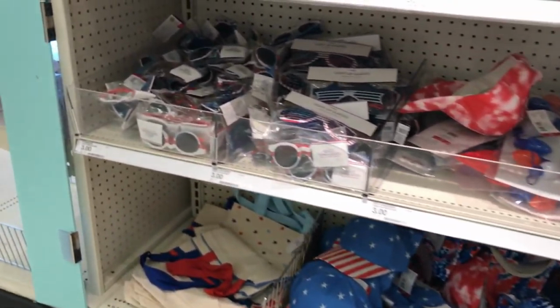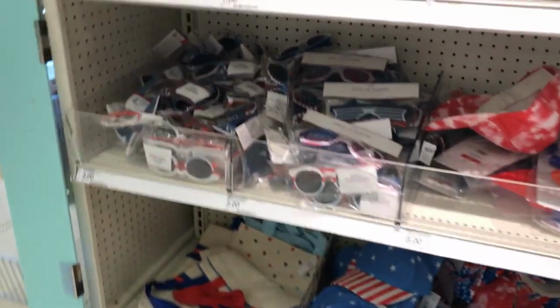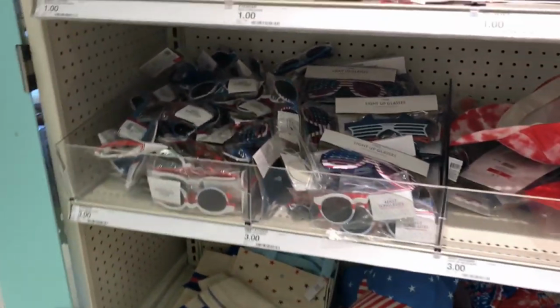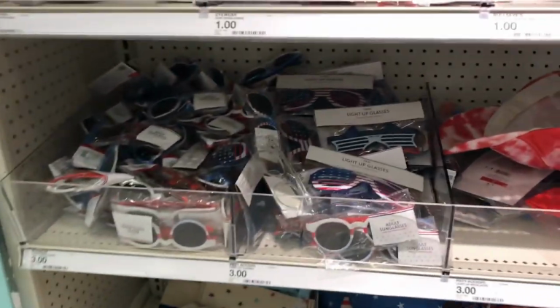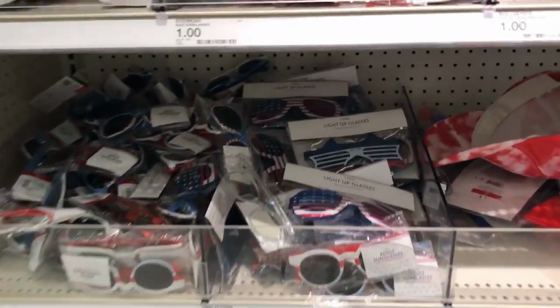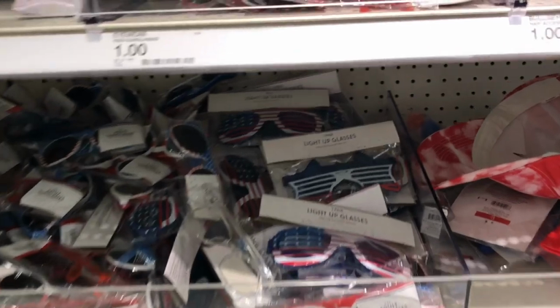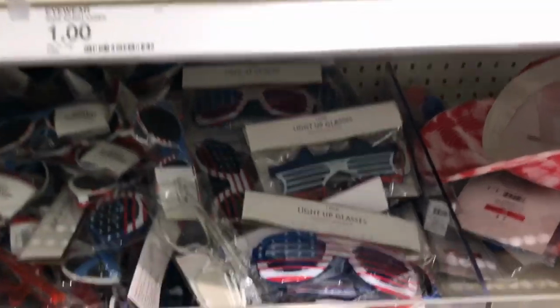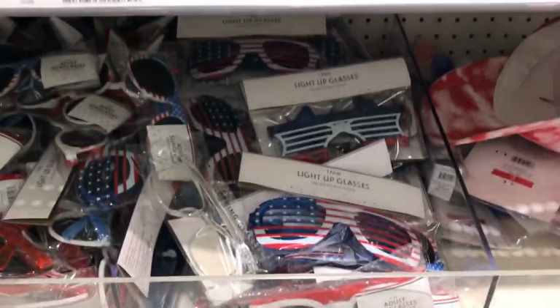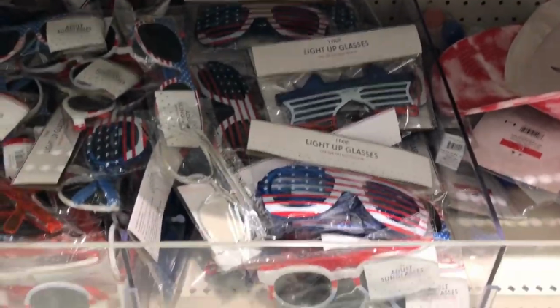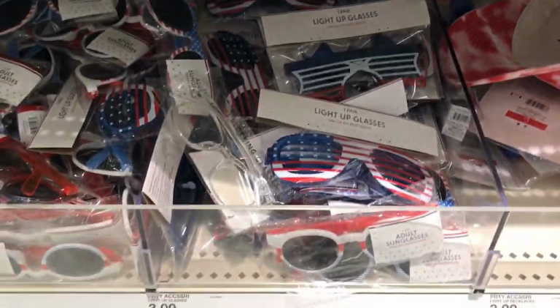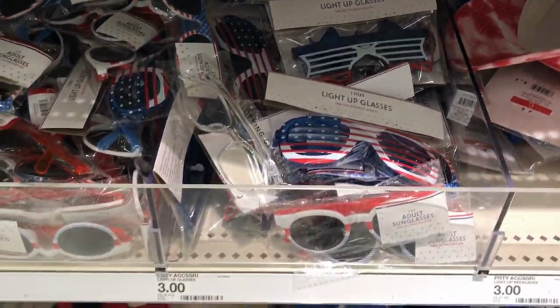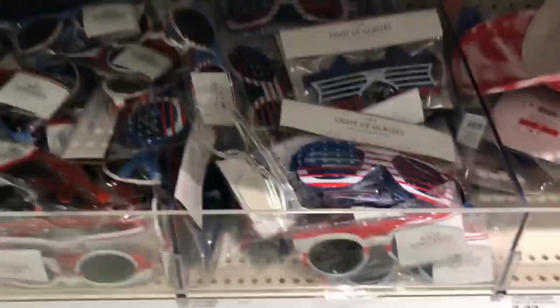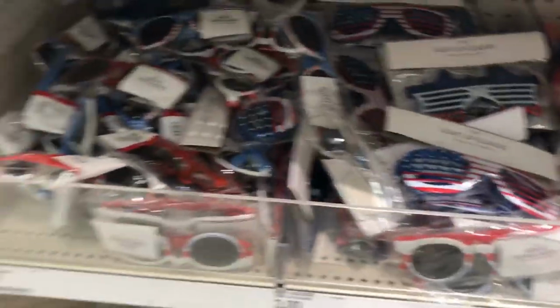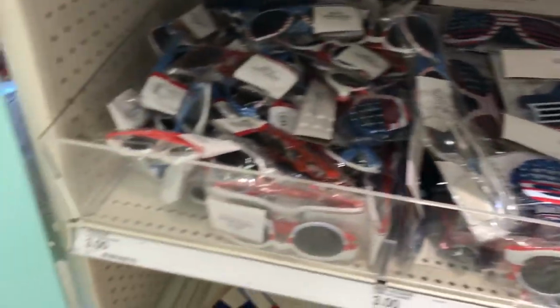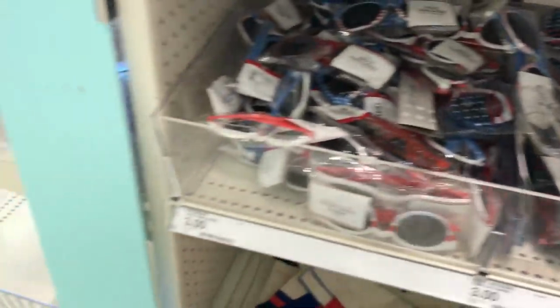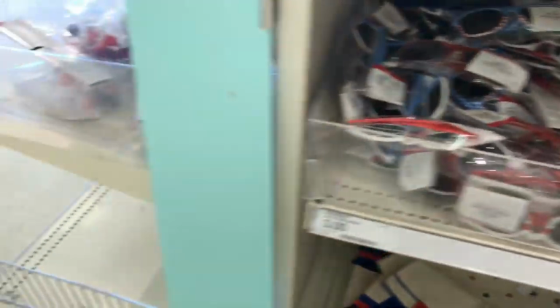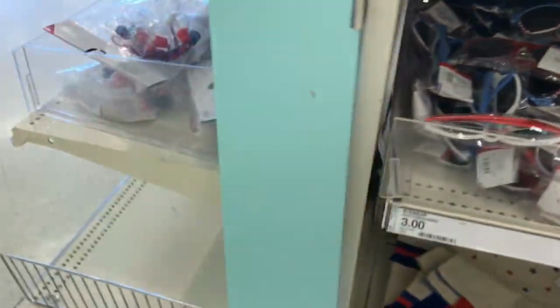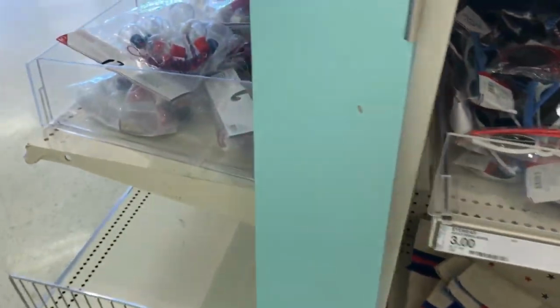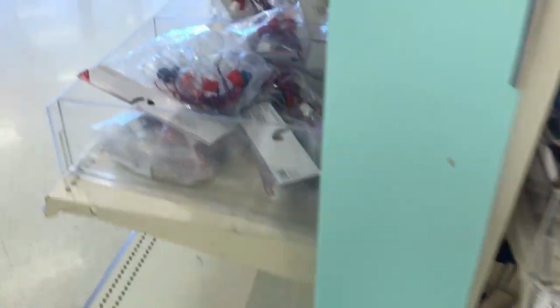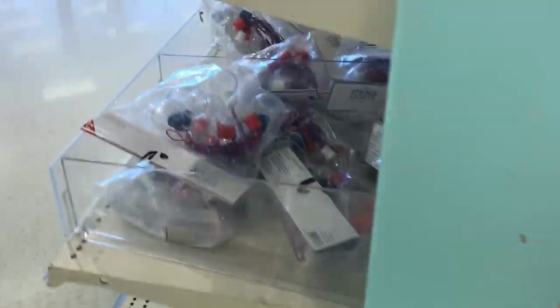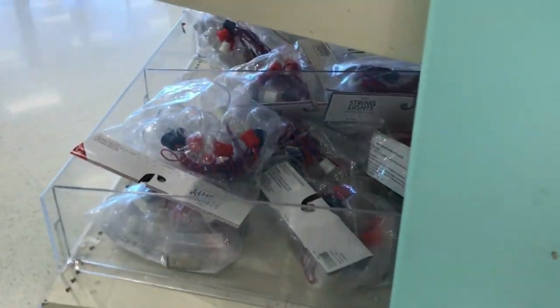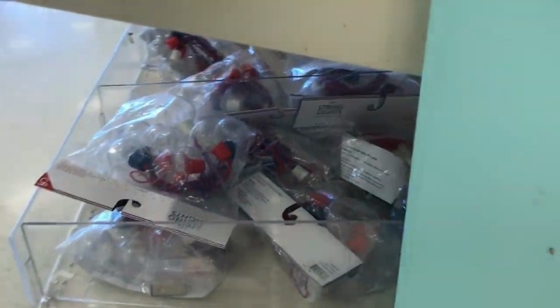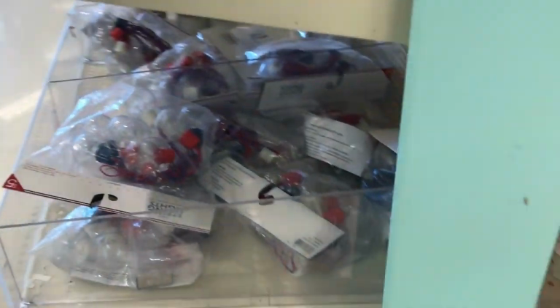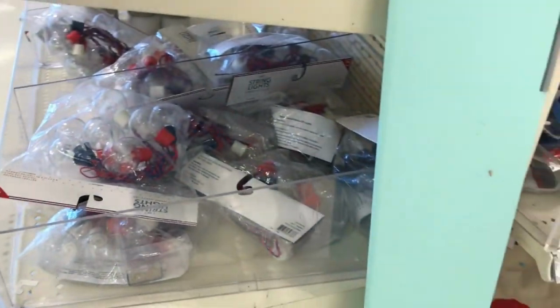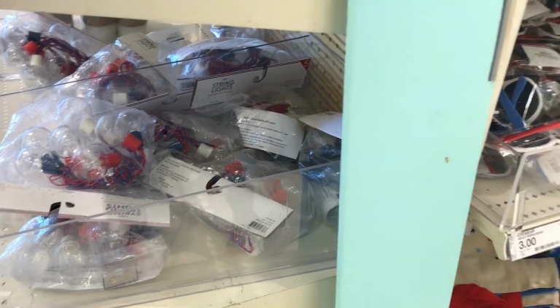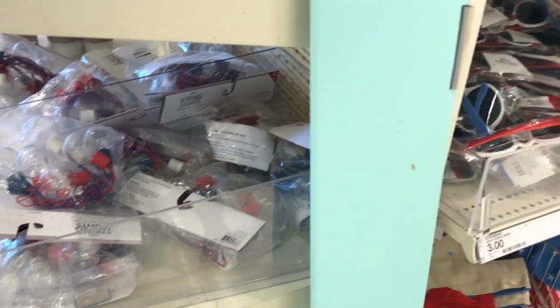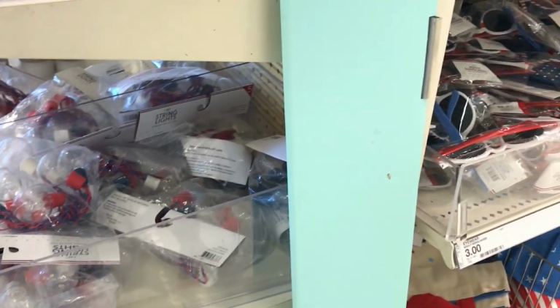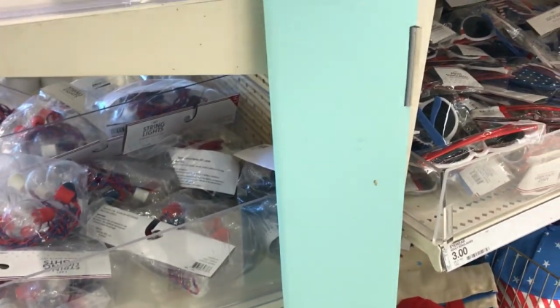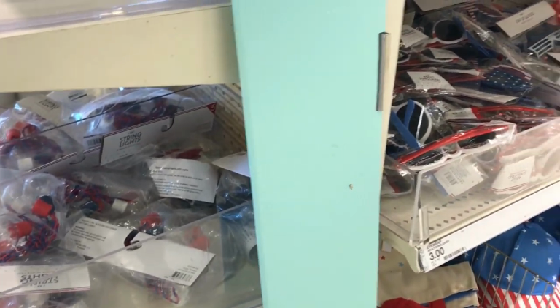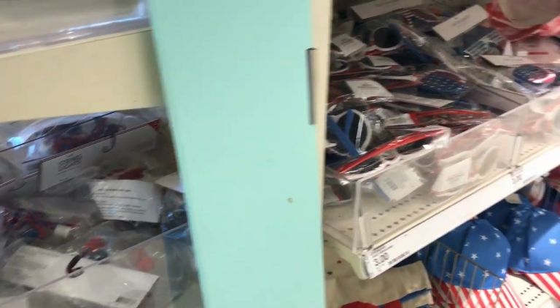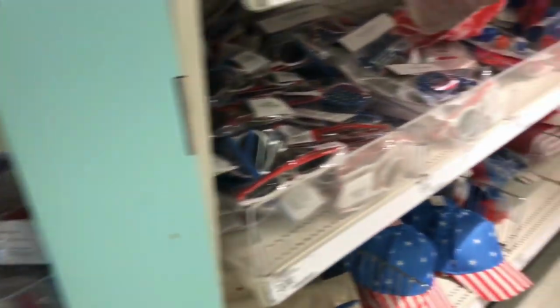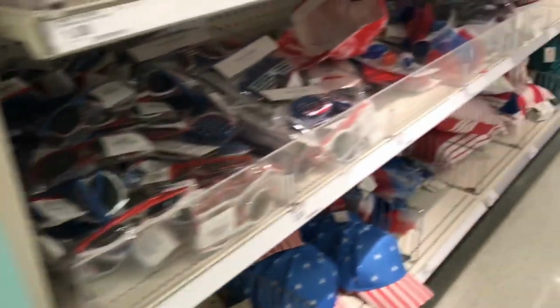These little glasses I thought were fun for the kids. And the outdoor lighting bulbs are kind of fun.